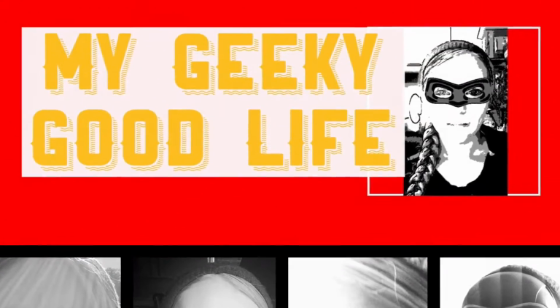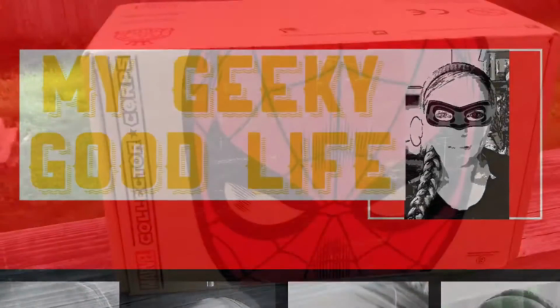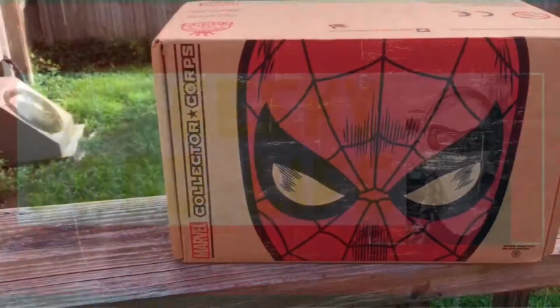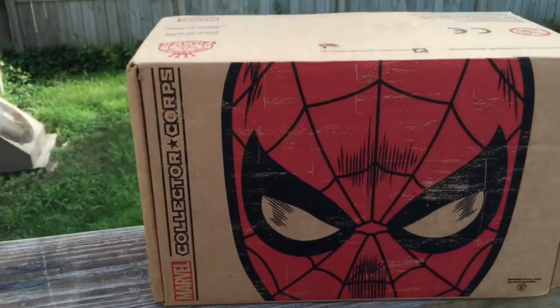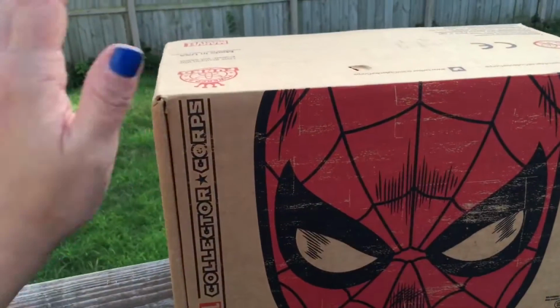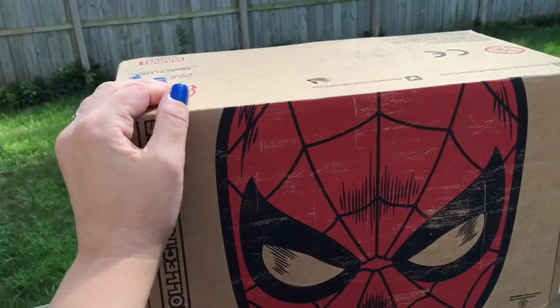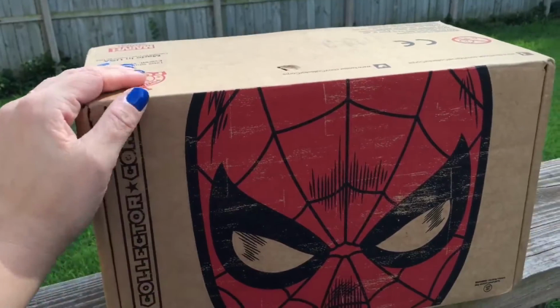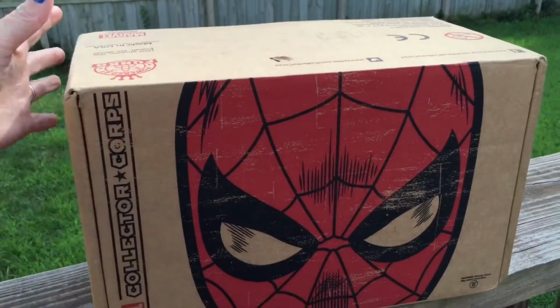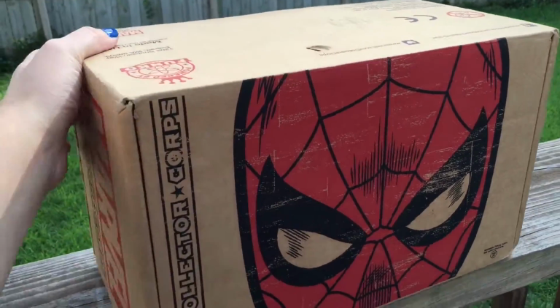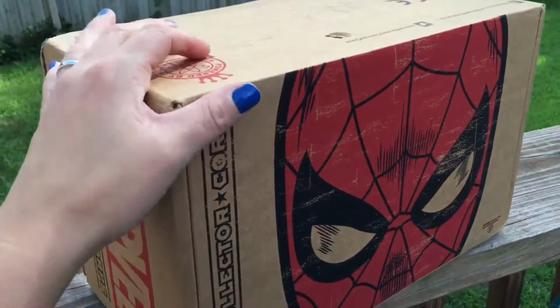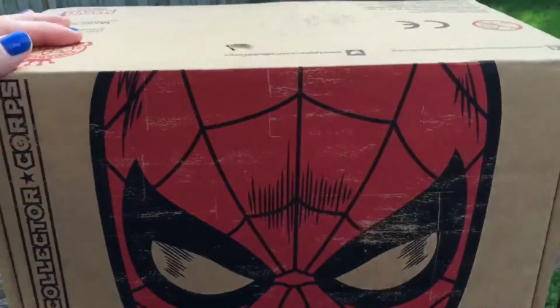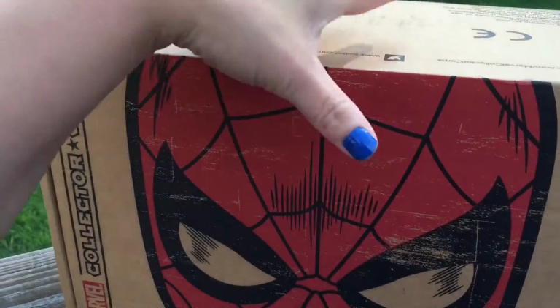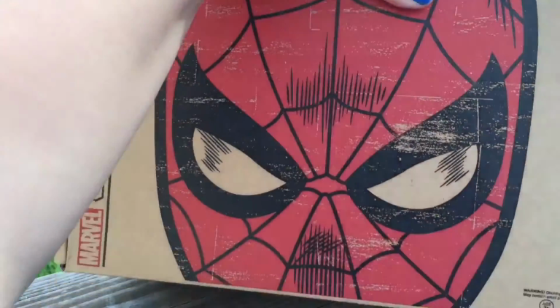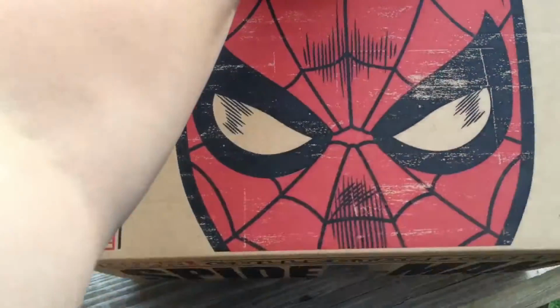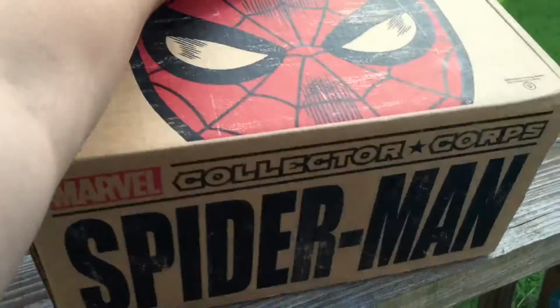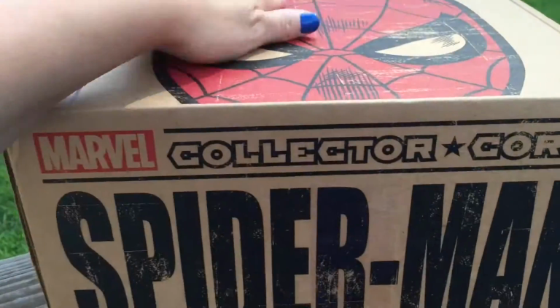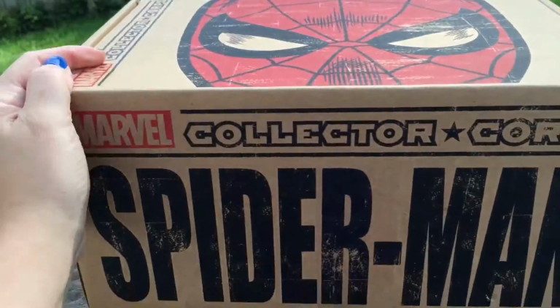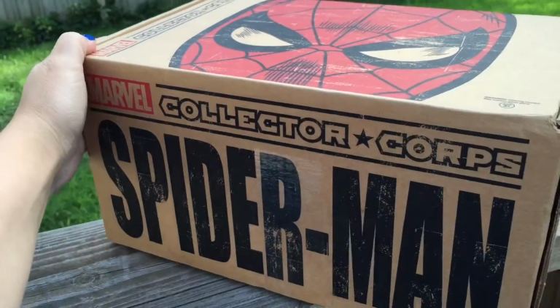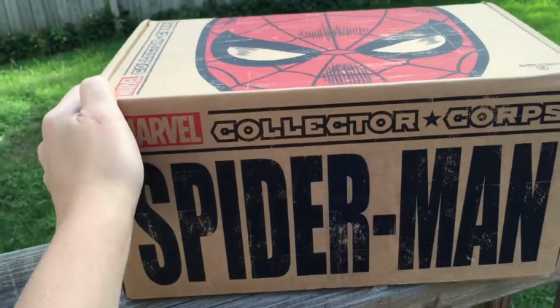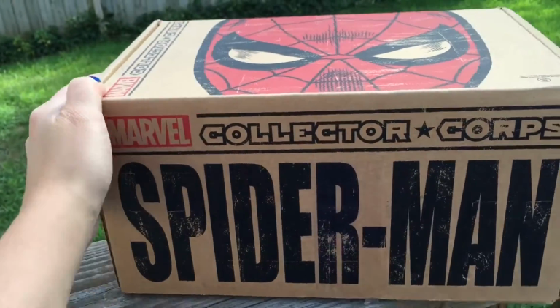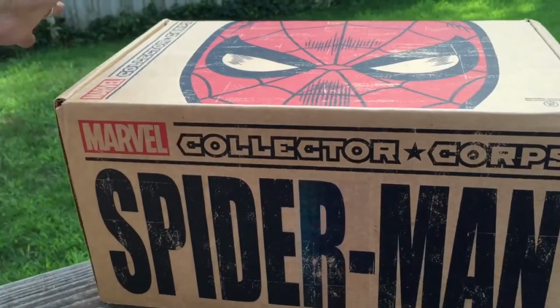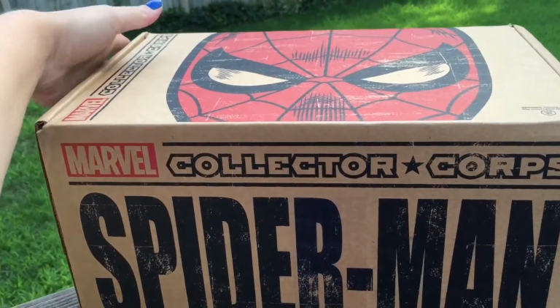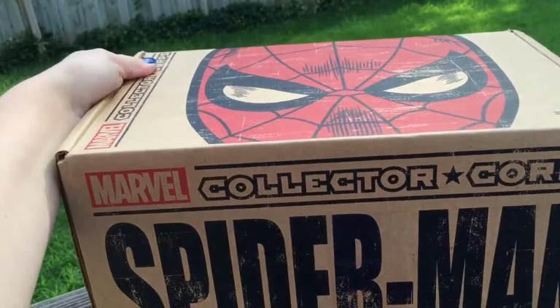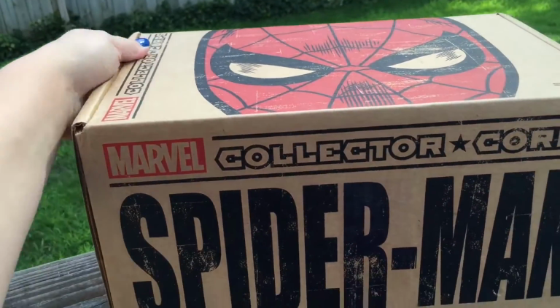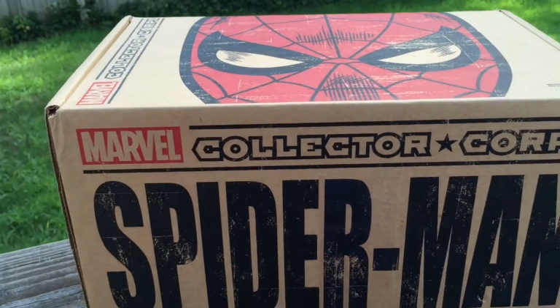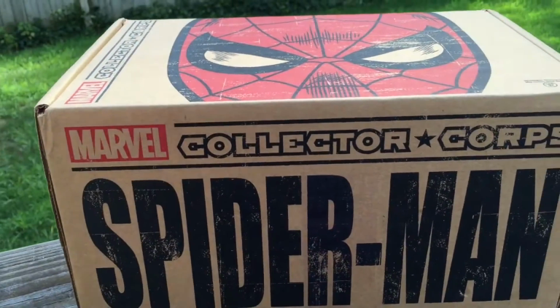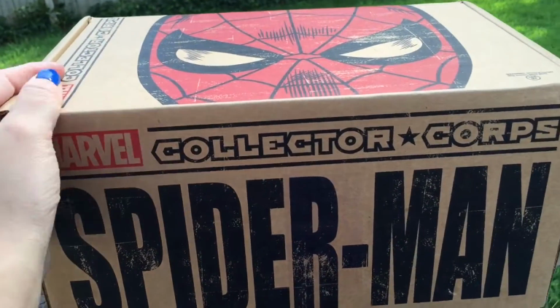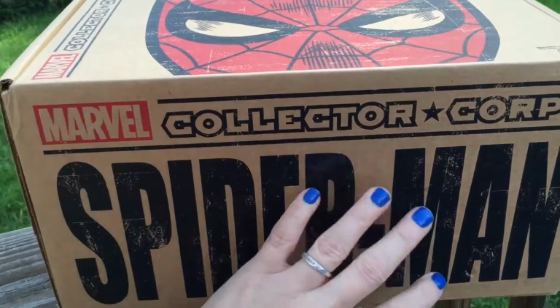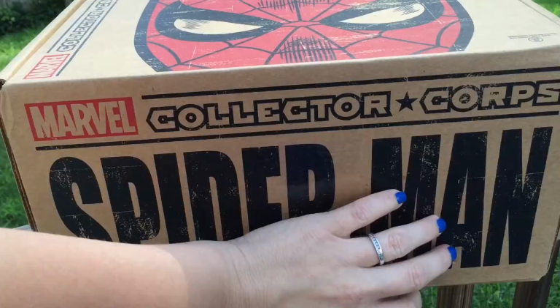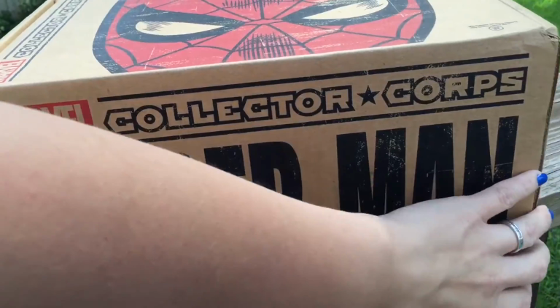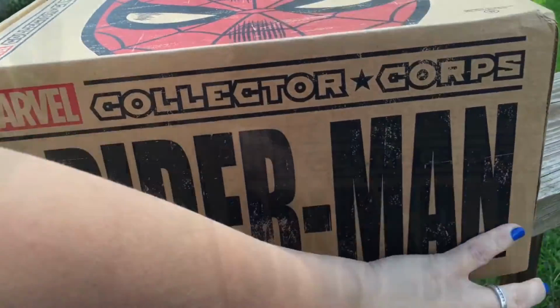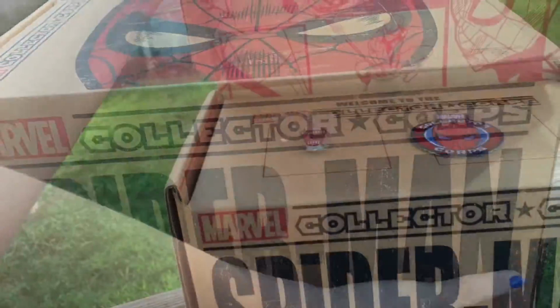Hey guys, just got the August Marvel's Collector's Corp box and it is Spider-Man themed, which is pretty cool. My son's favorite superhero. So let's get right into this. Pretty excited.